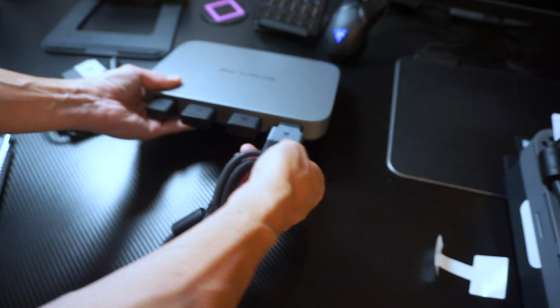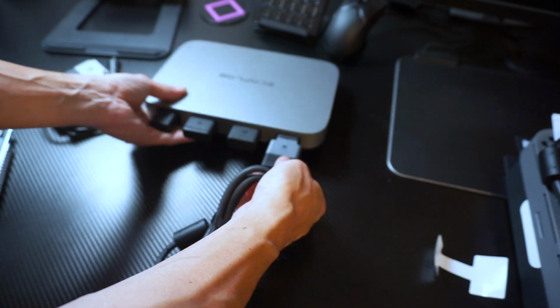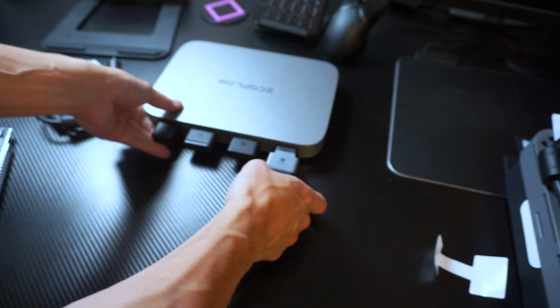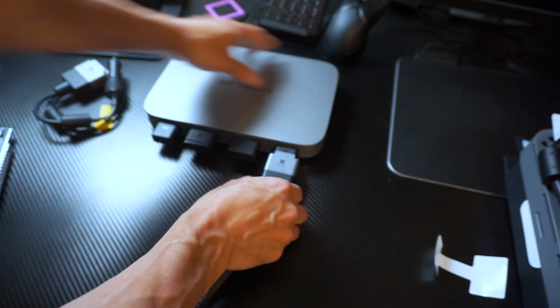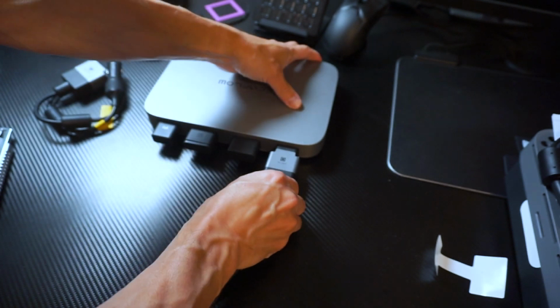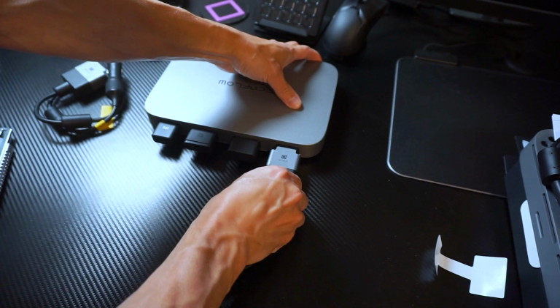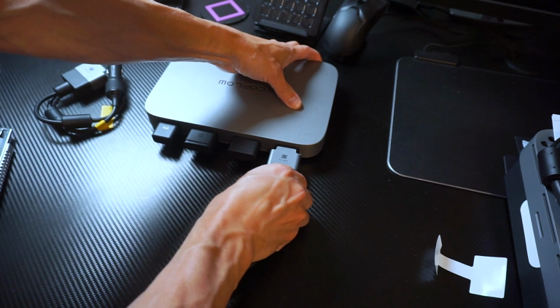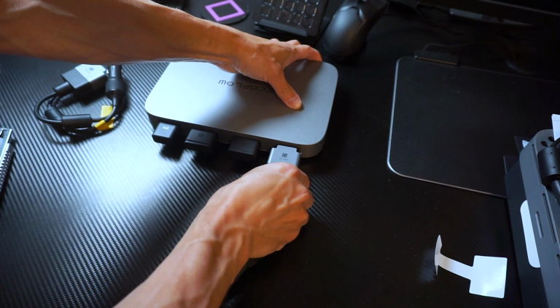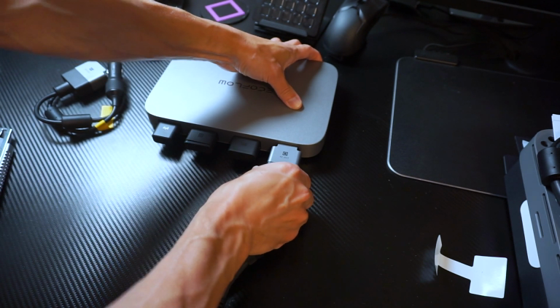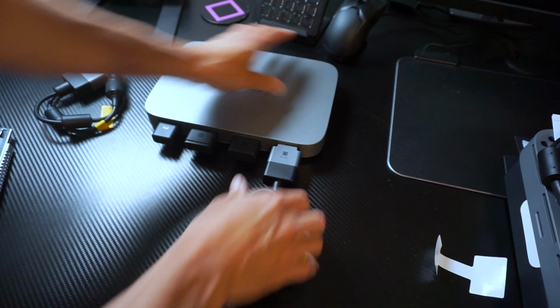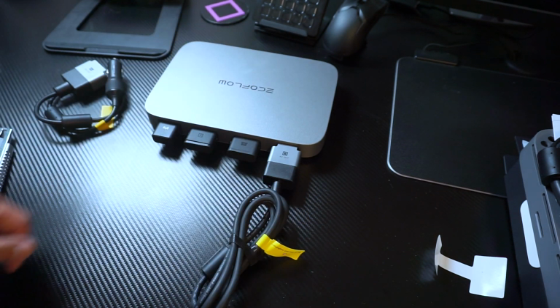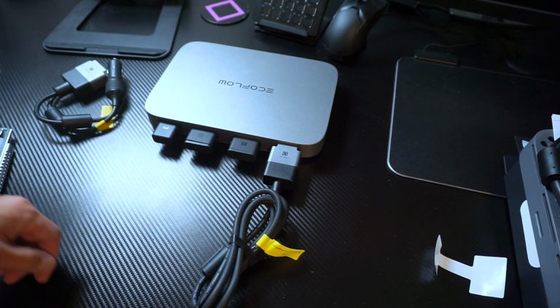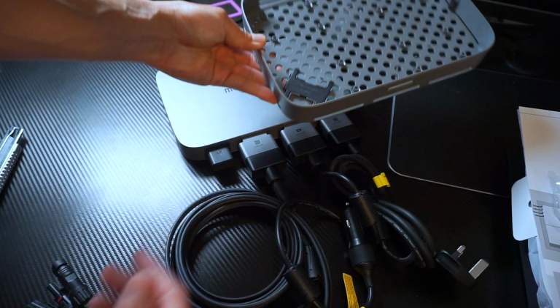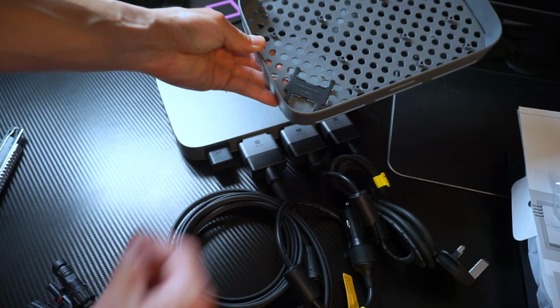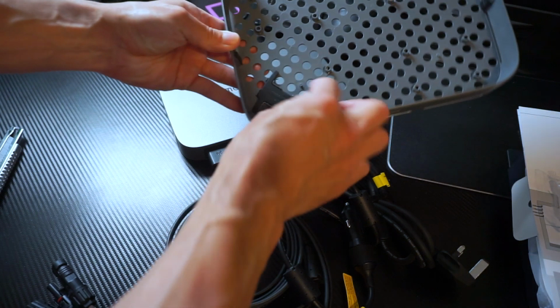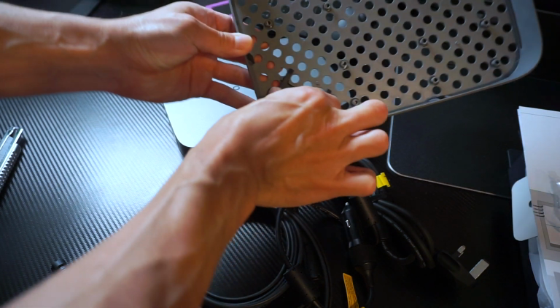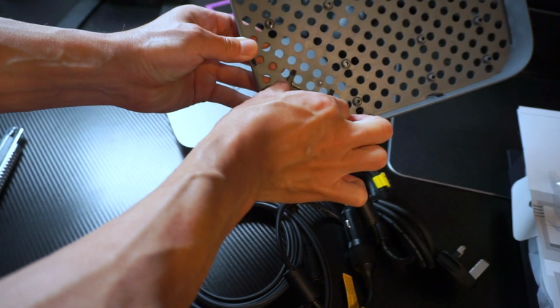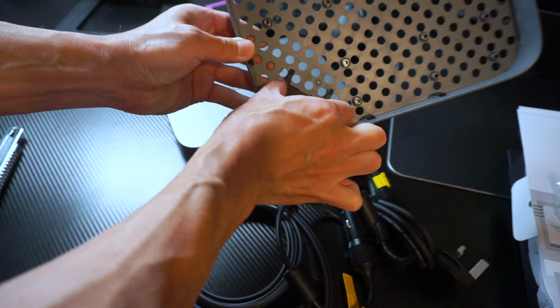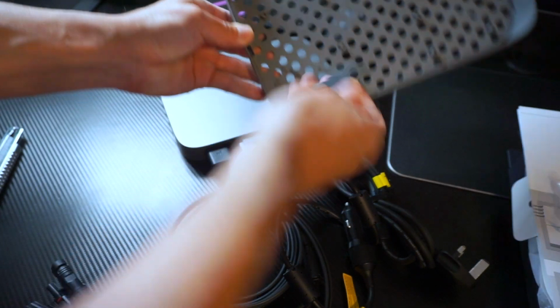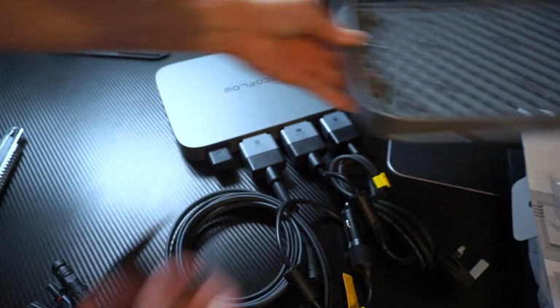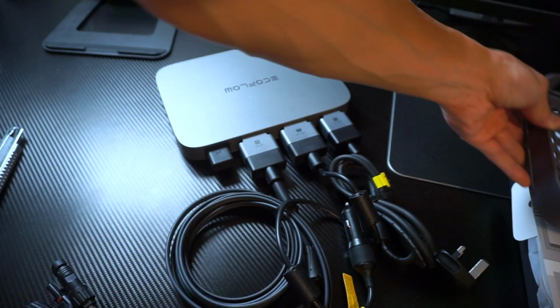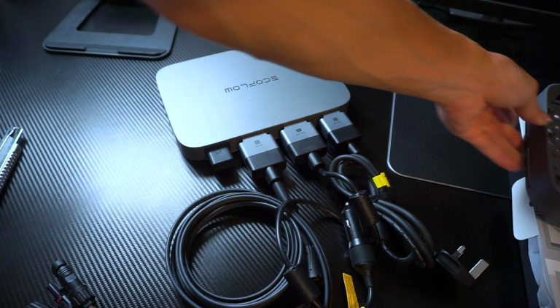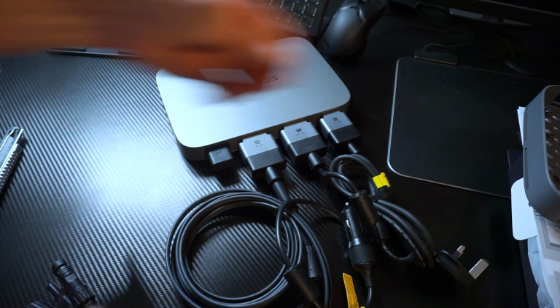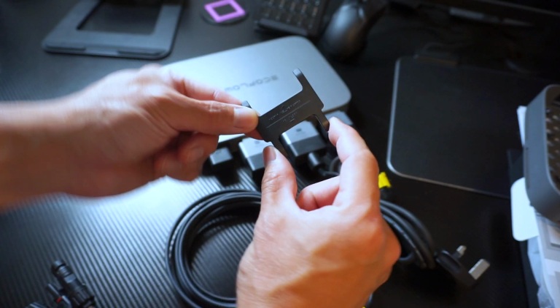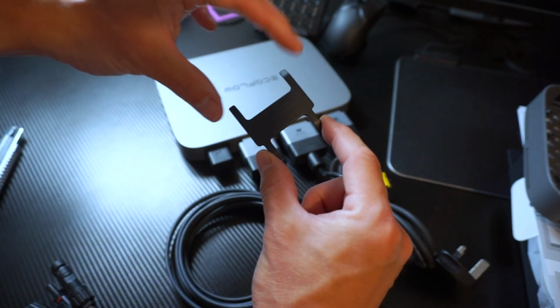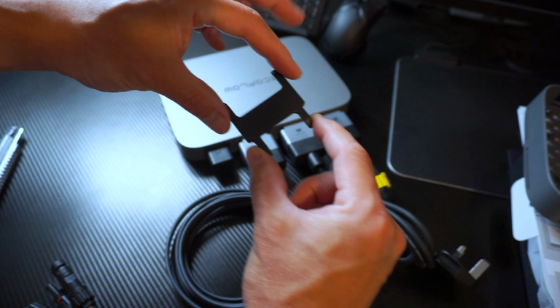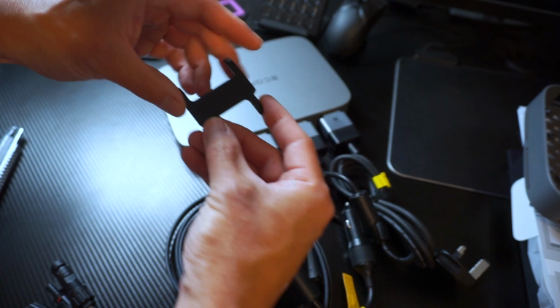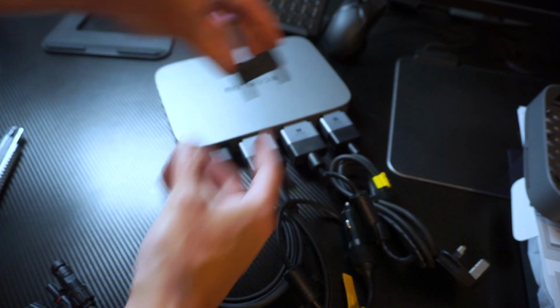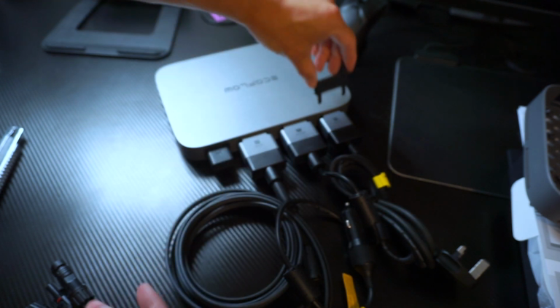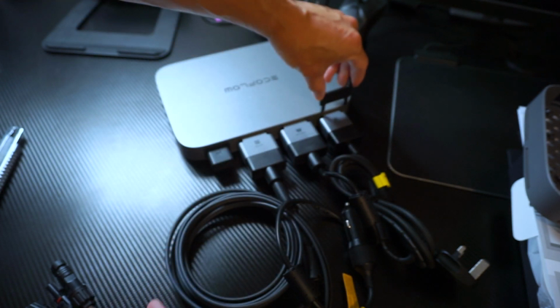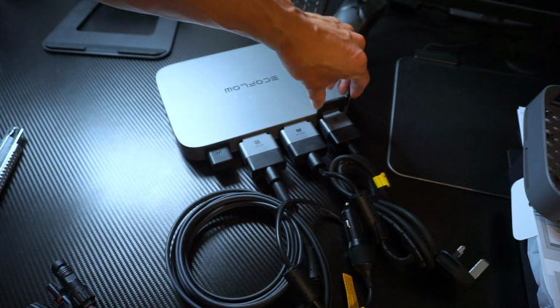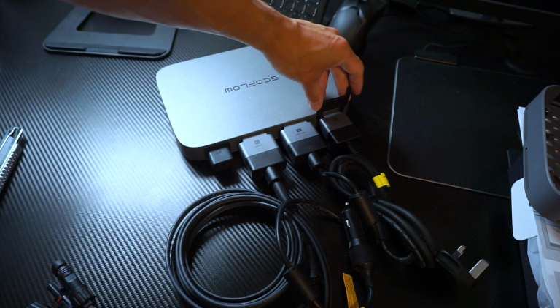Each connector is extremely solid. You need to apply some force to attach it, and once it's plugged in you won't be able to detach it without using the special clip.